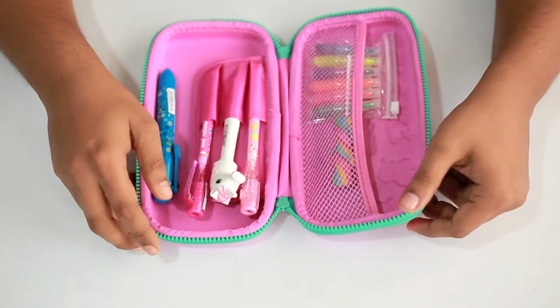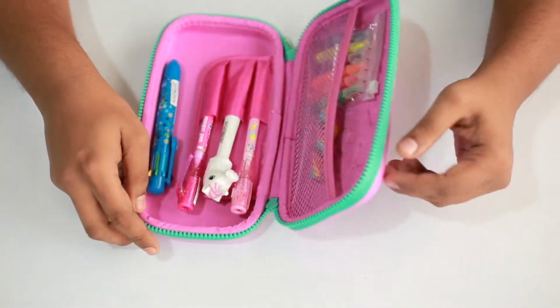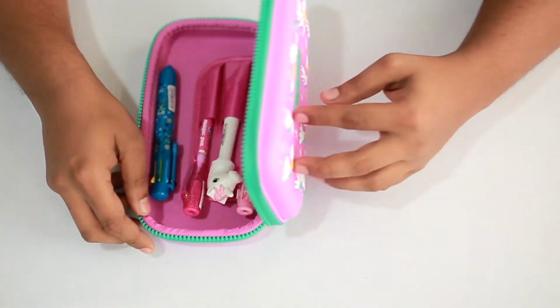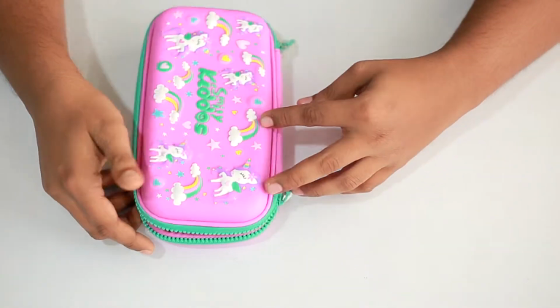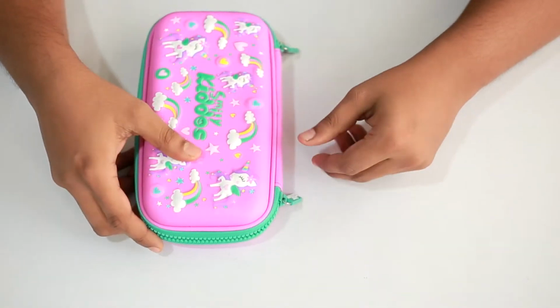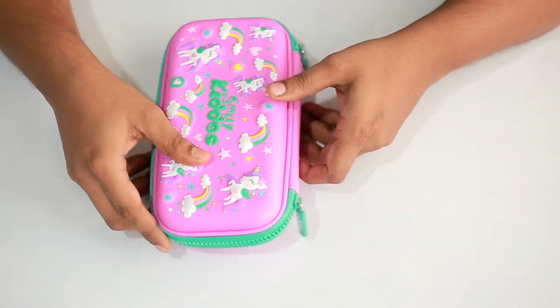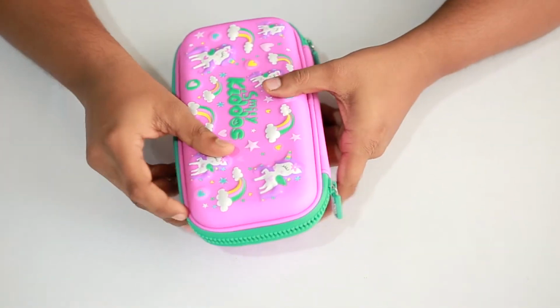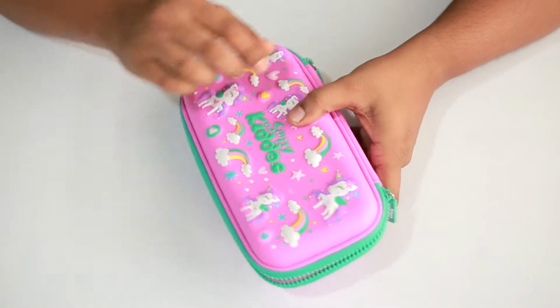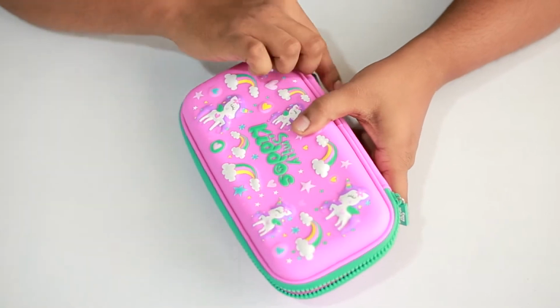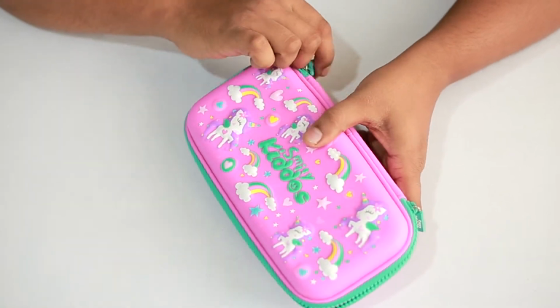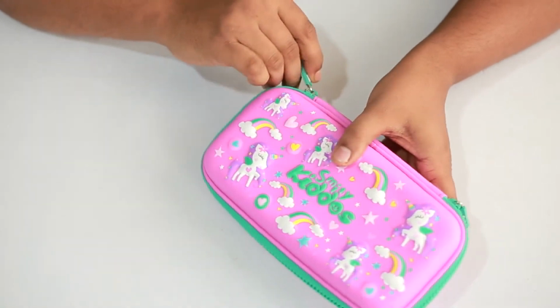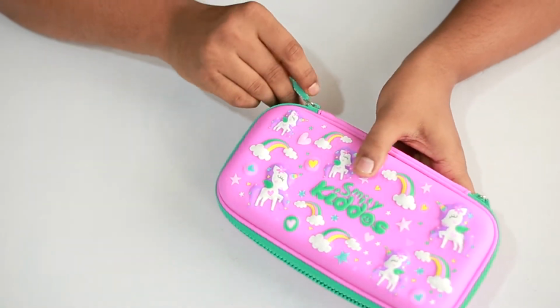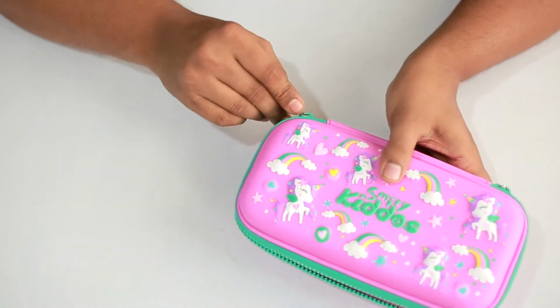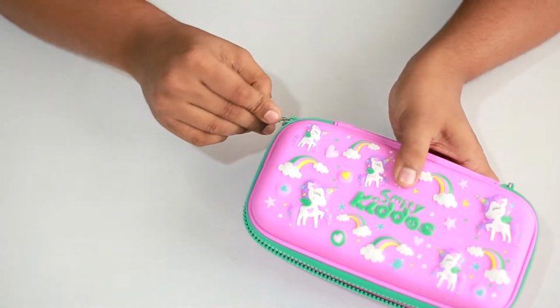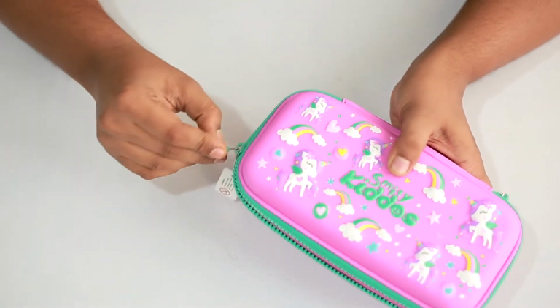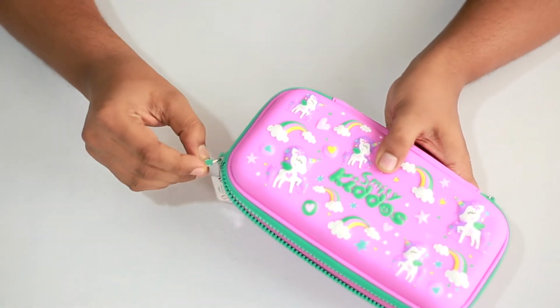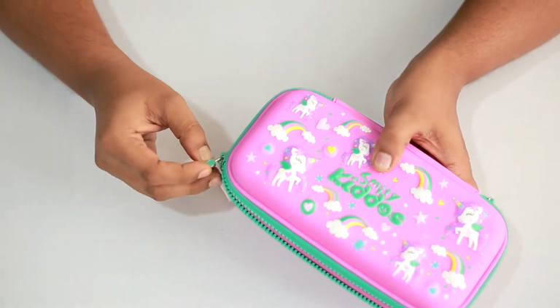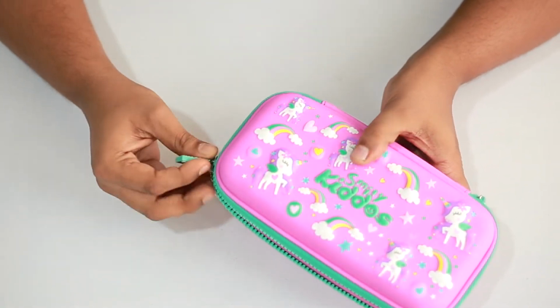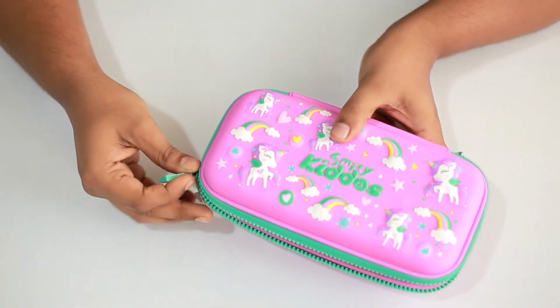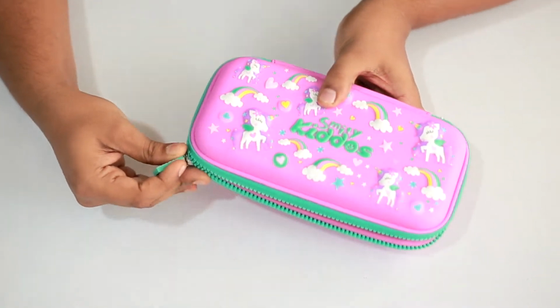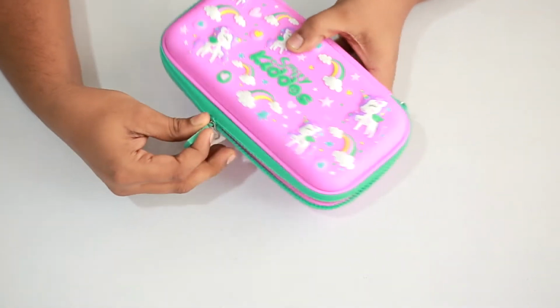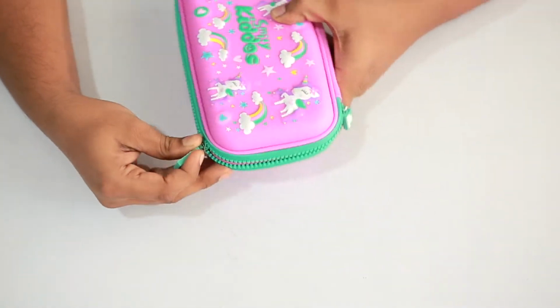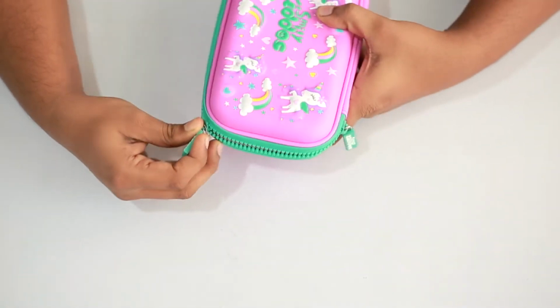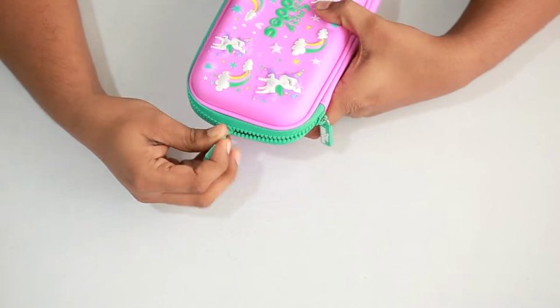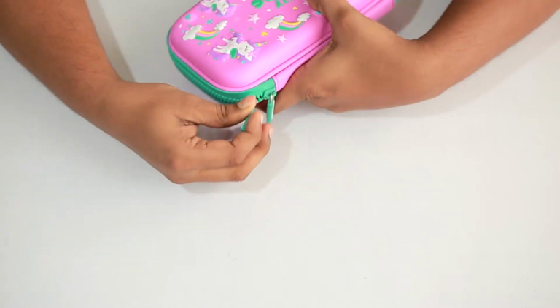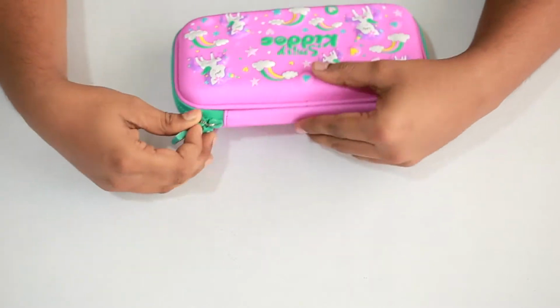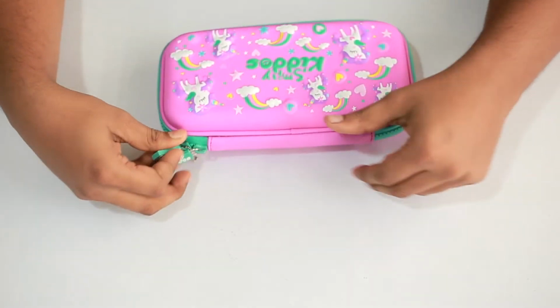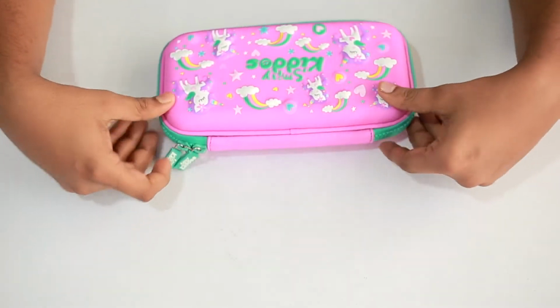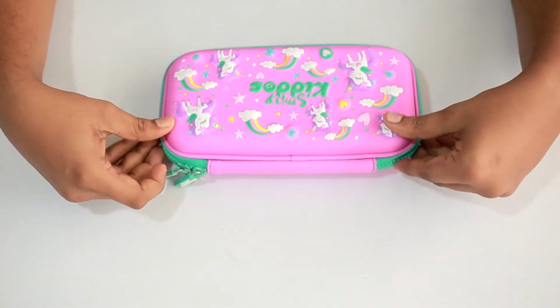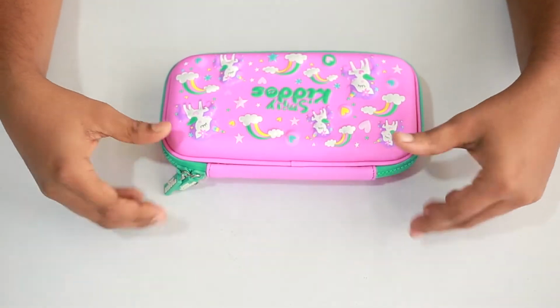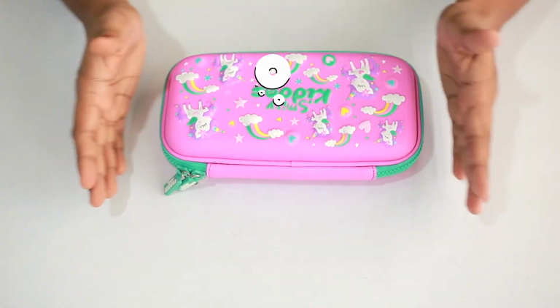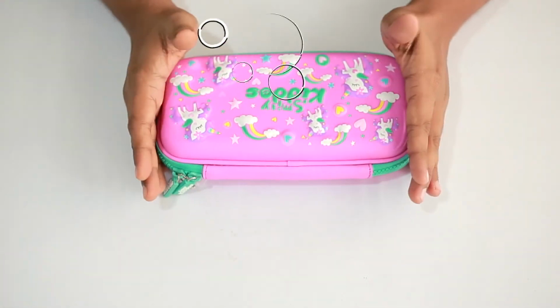In order to purchase this product, you can visit our website smileykiddos.com, where you'll be able to see different colors offered in this model. Please do visit our website, and please like, share, and subscribe.